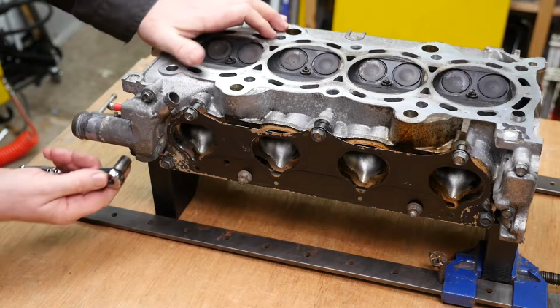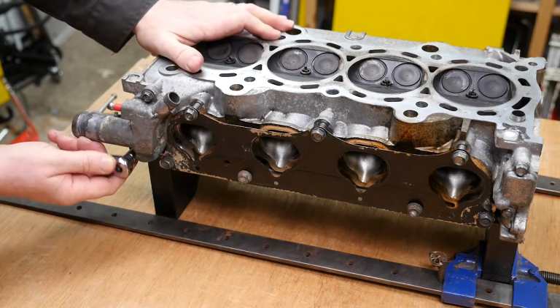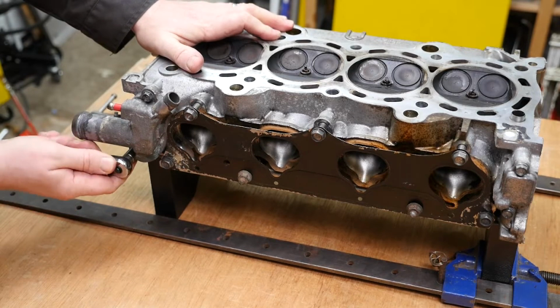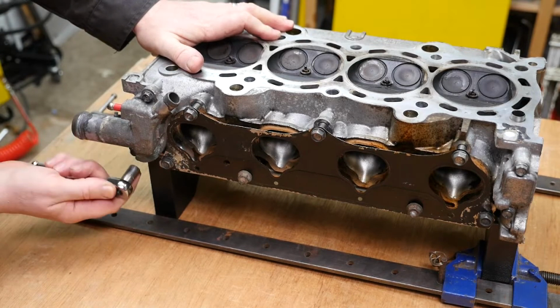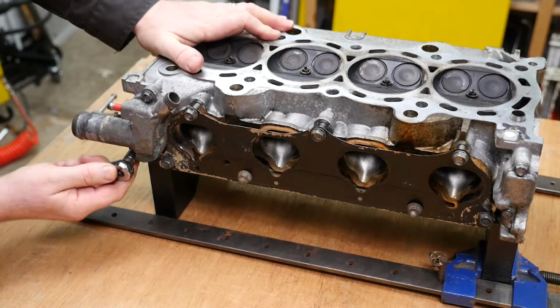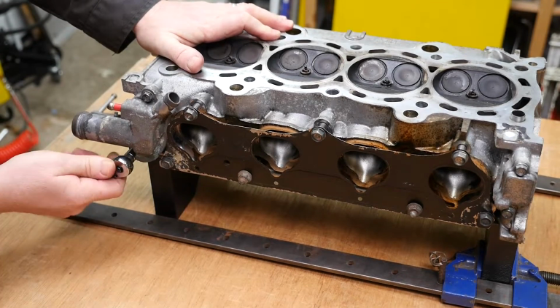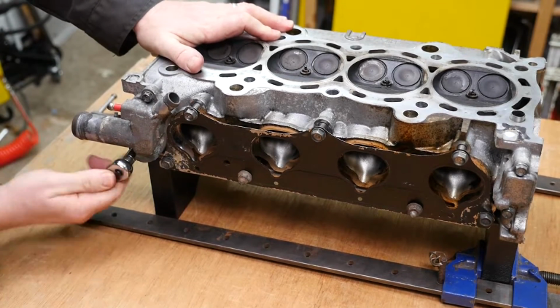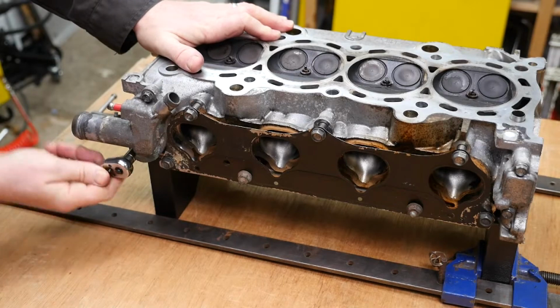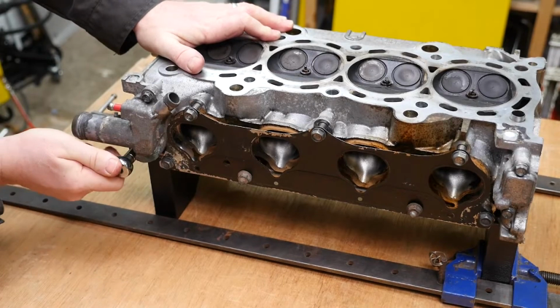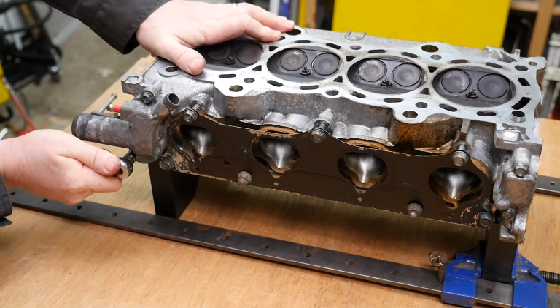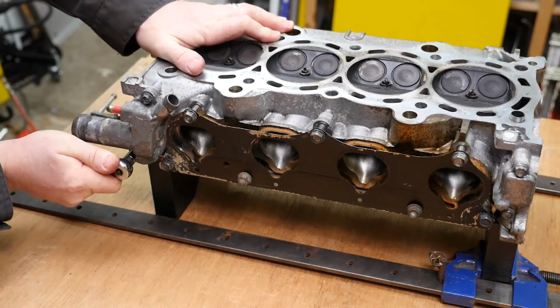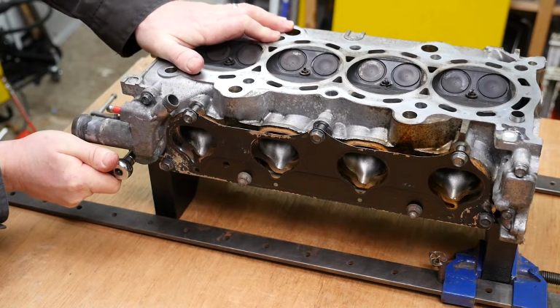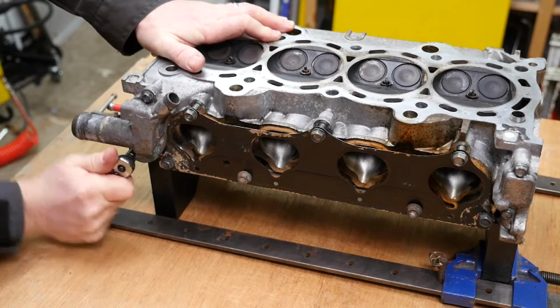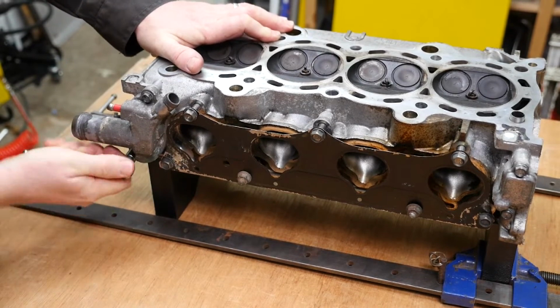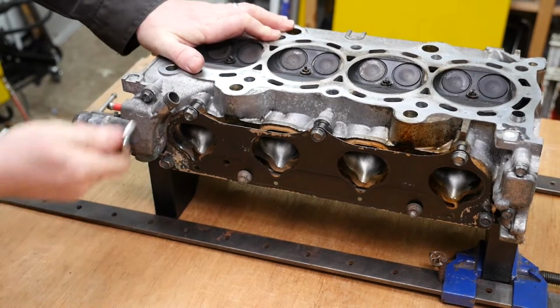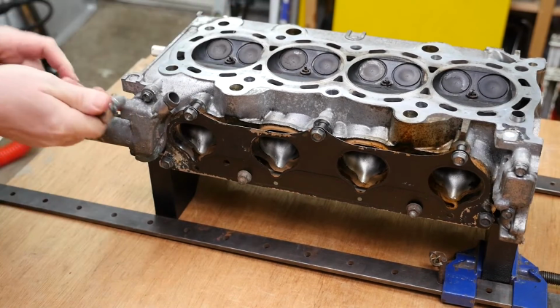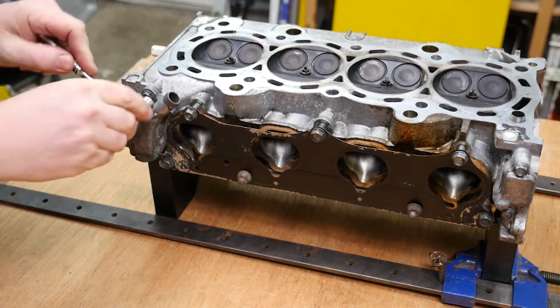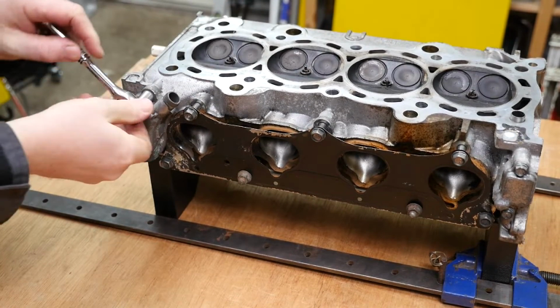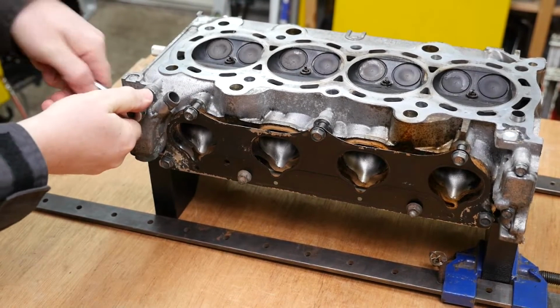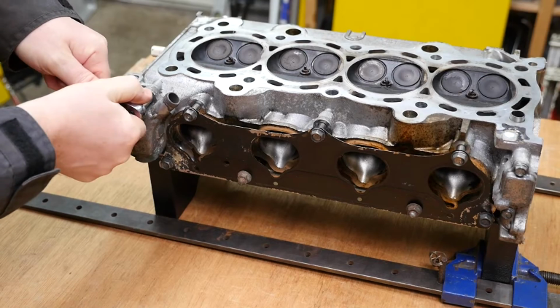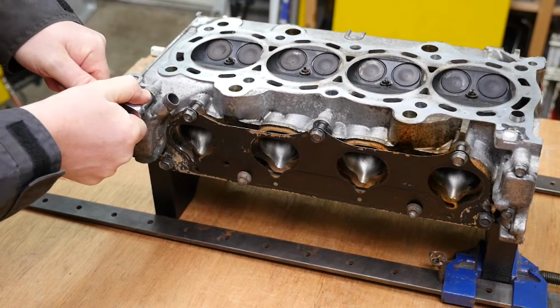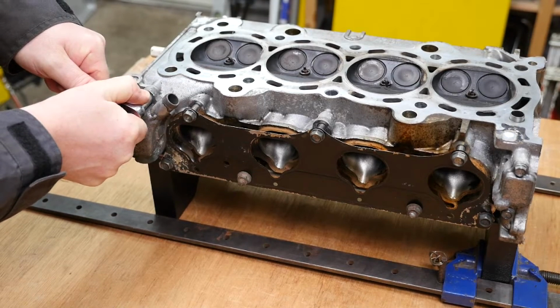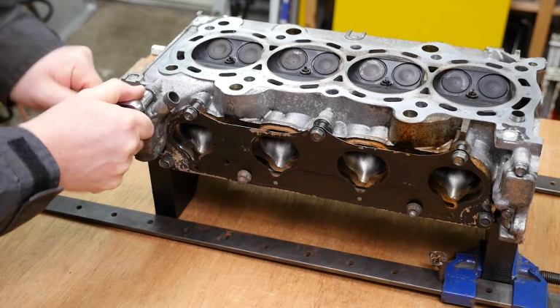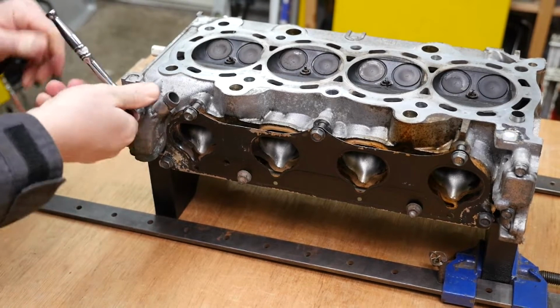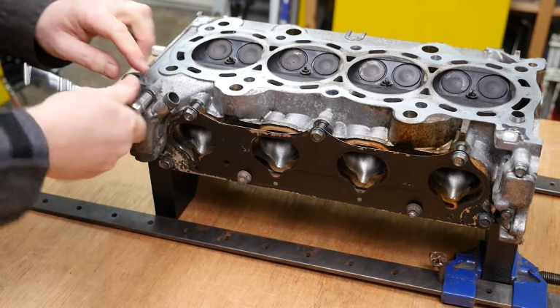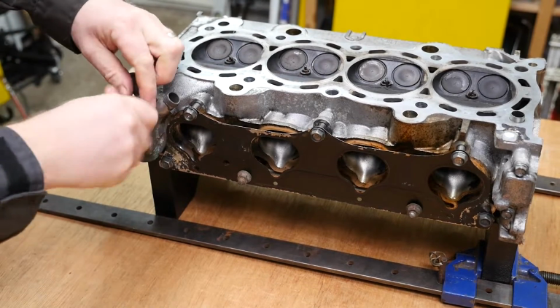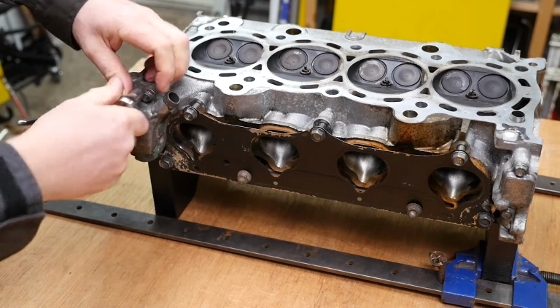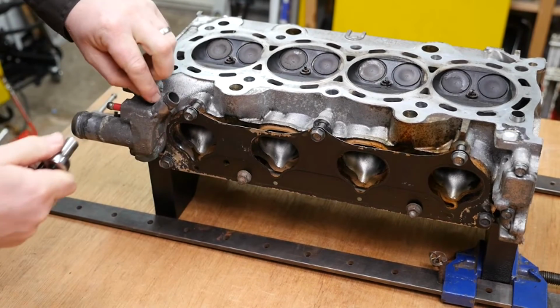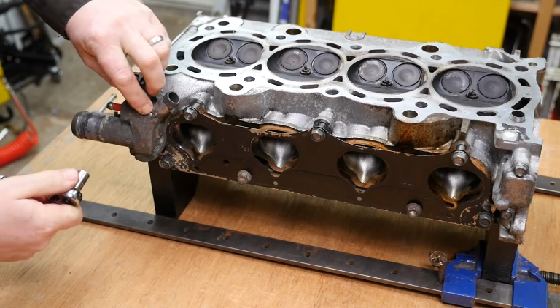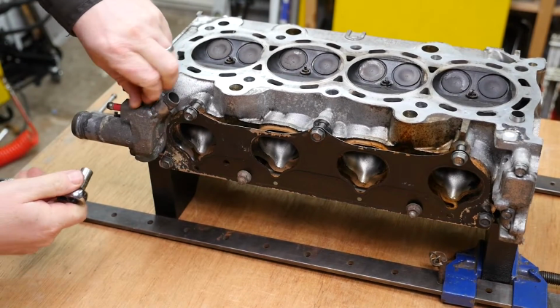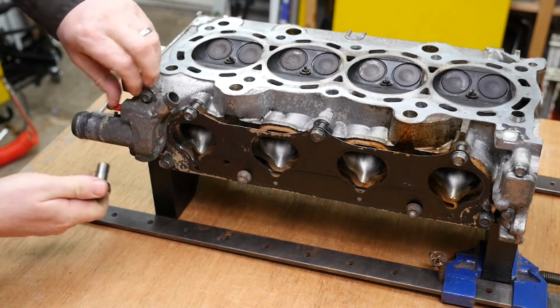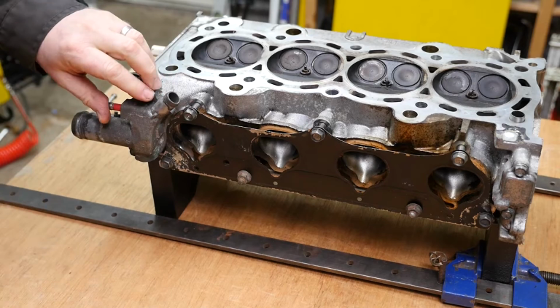This is a bit like a 5-way coolant manifold, with number 5 being the back which is connected direct to the cylinder head. So obviously this needed to be removed.